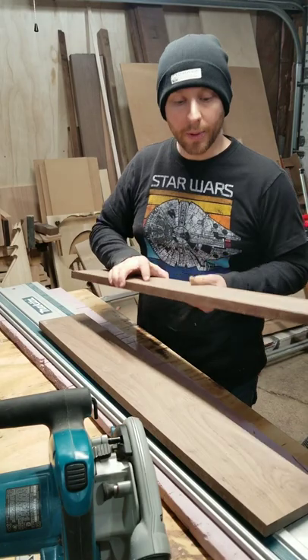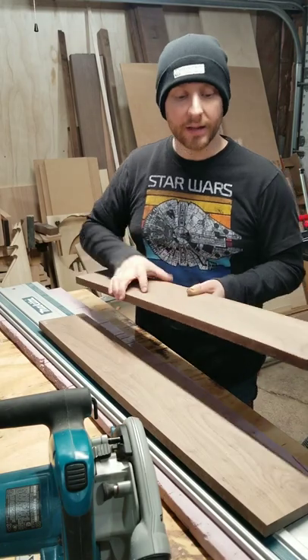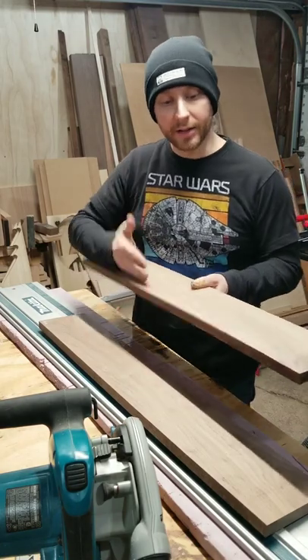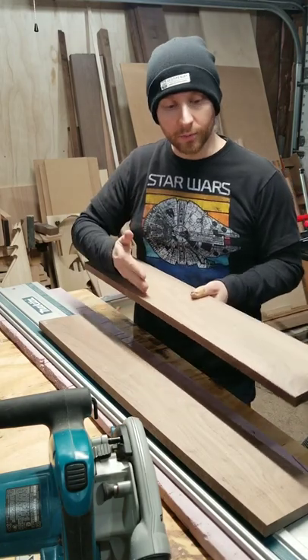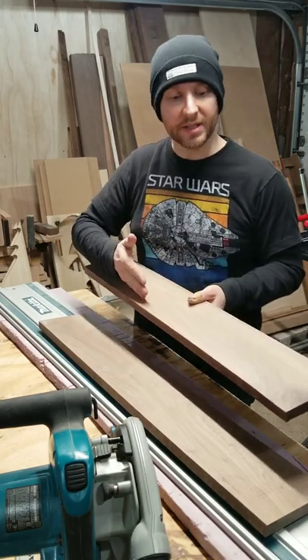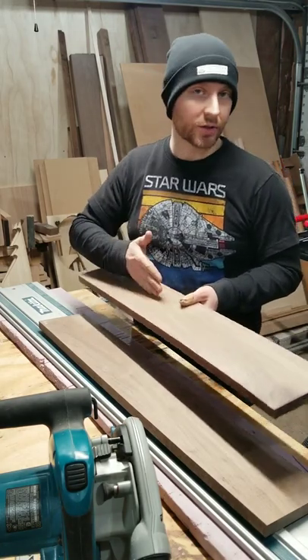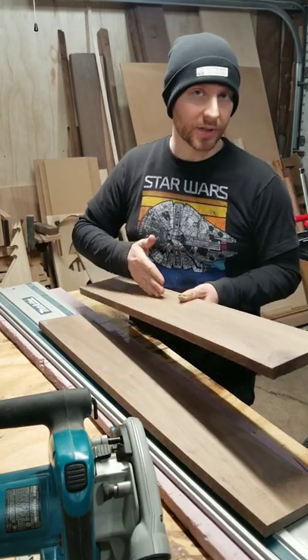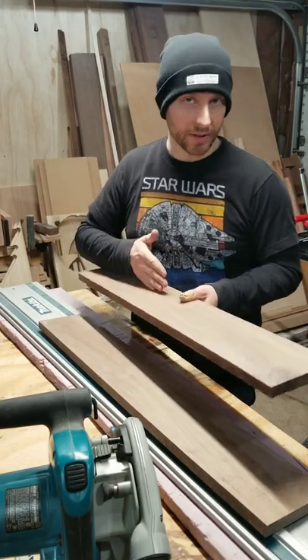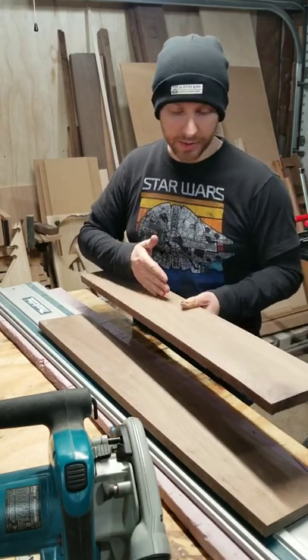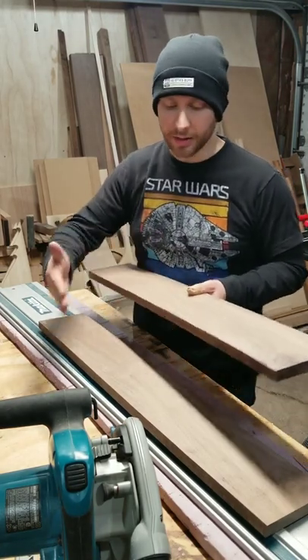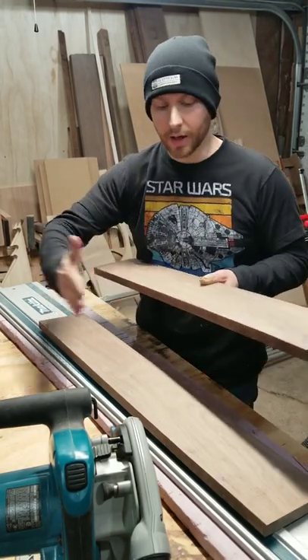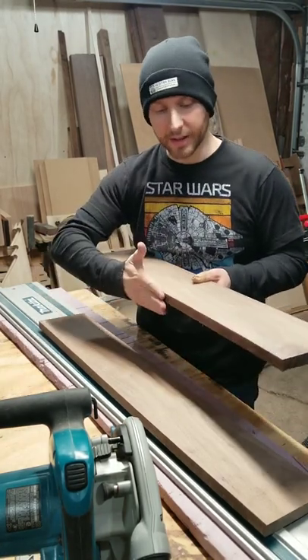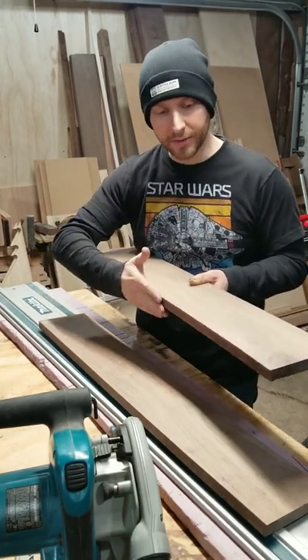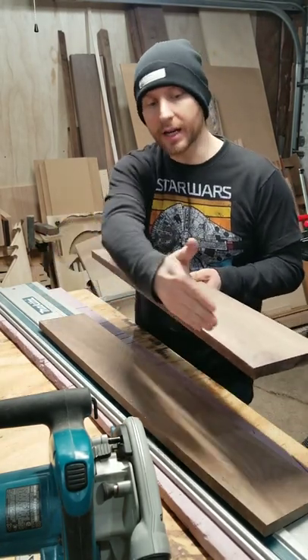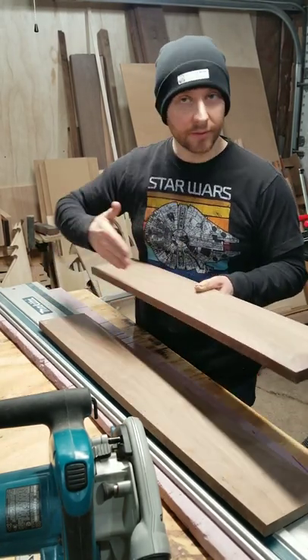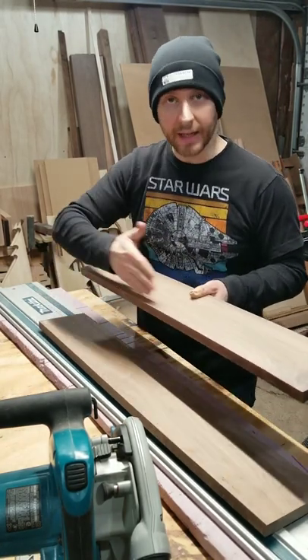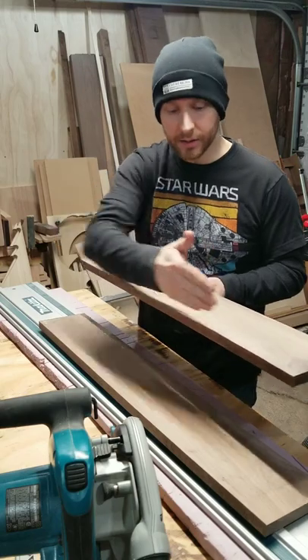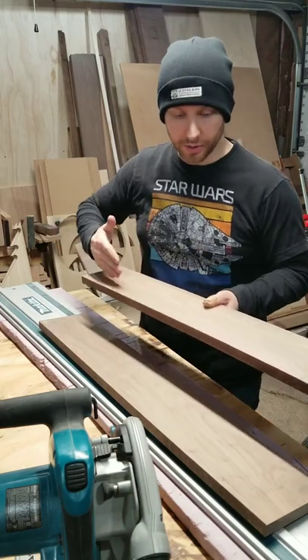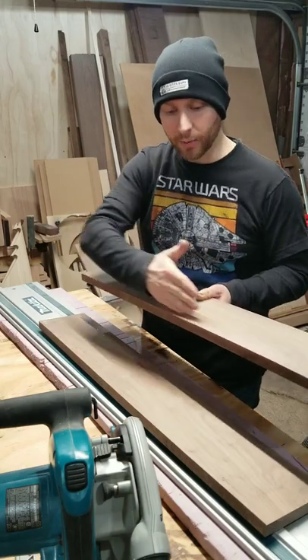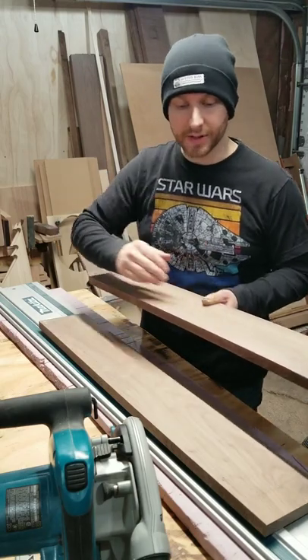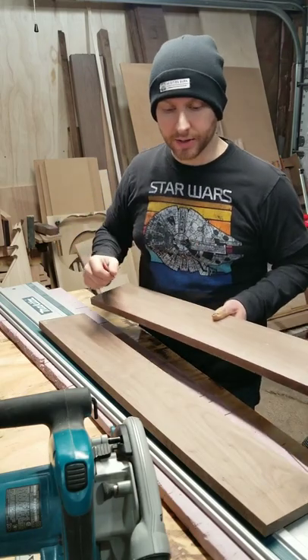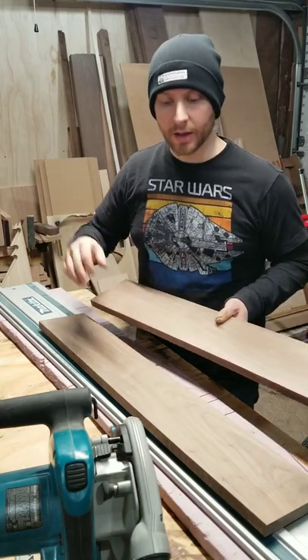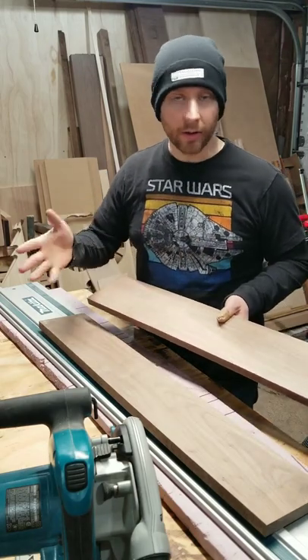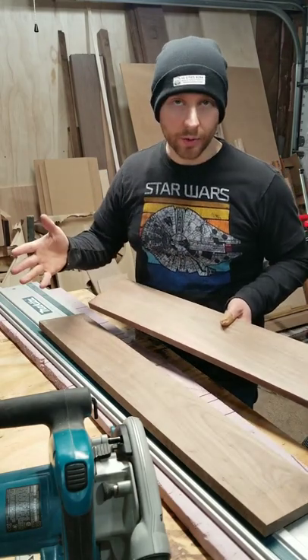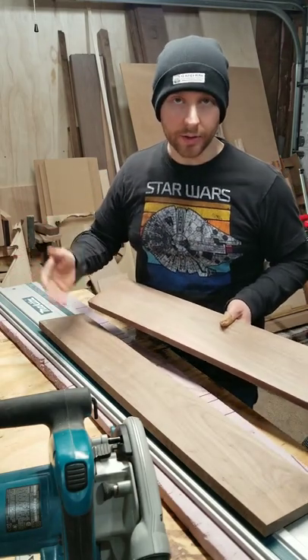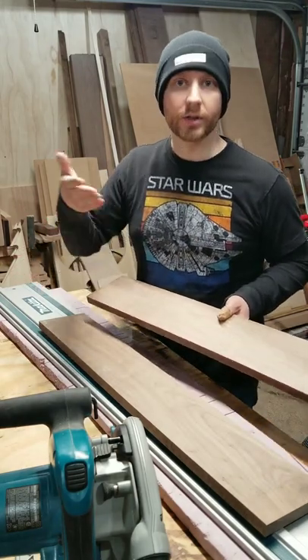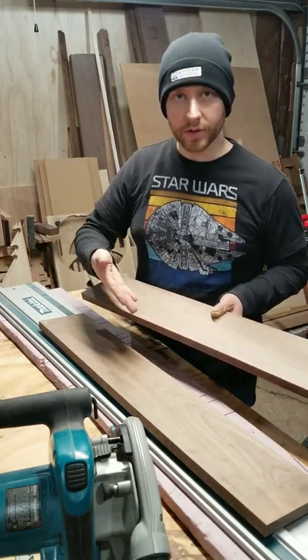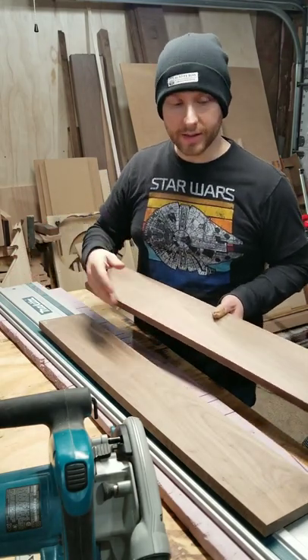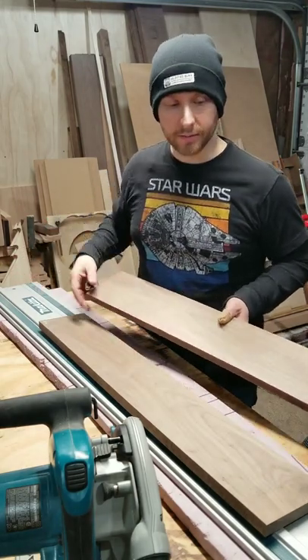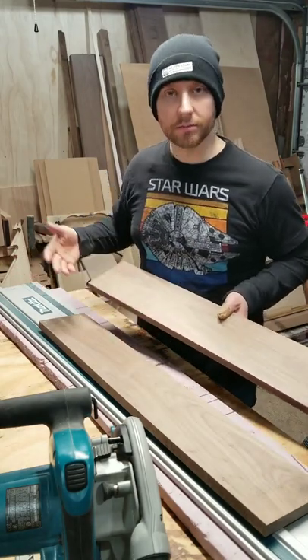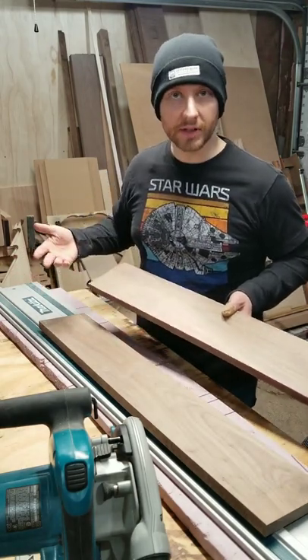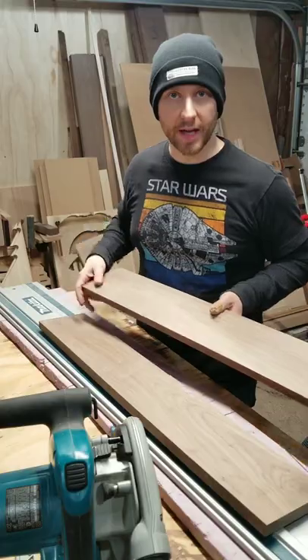But I need to rip these into strips on the table saw. Up against the fence, I need a flat, straight reference edge. I don't have a joiner, so I use the track saw. So let's do that.